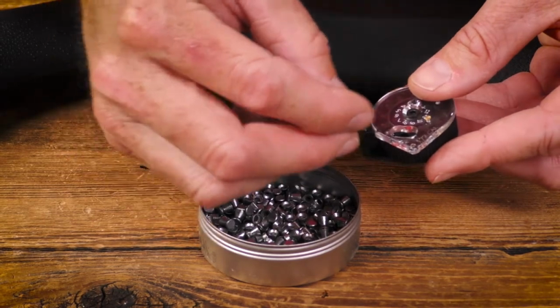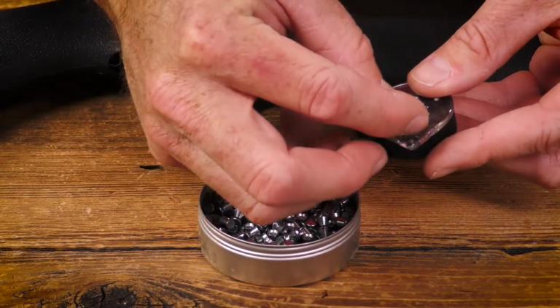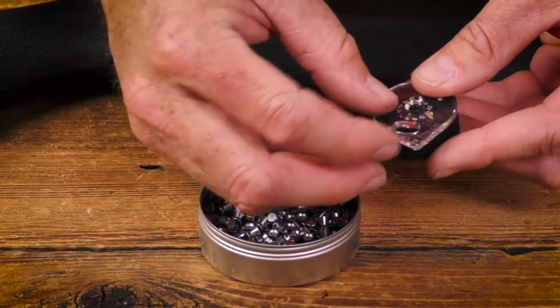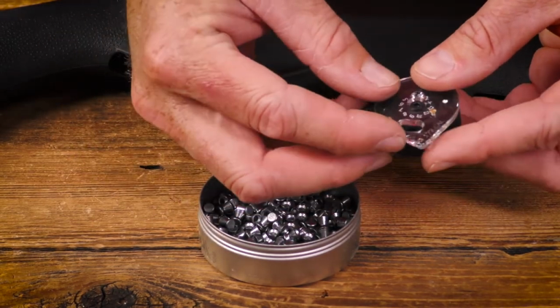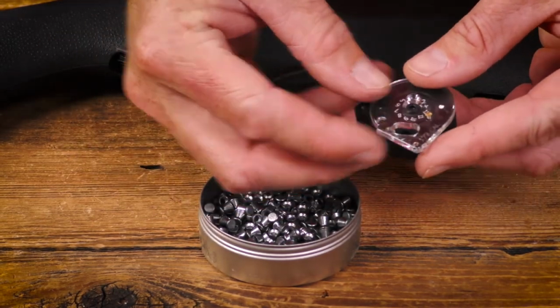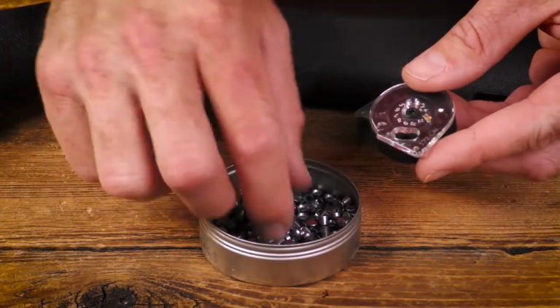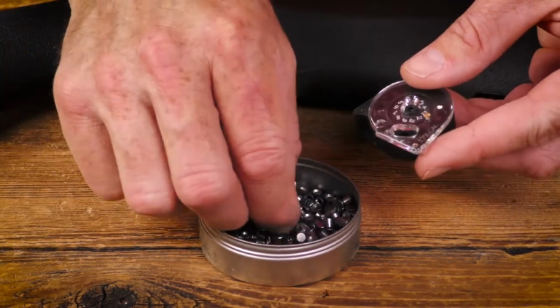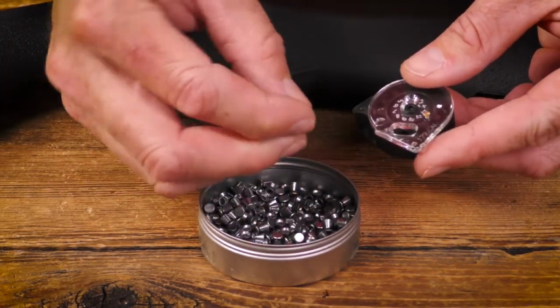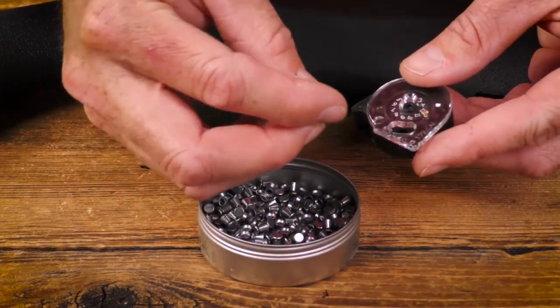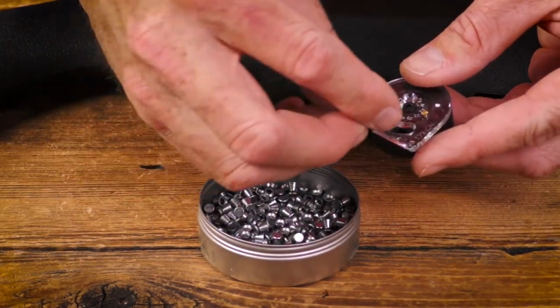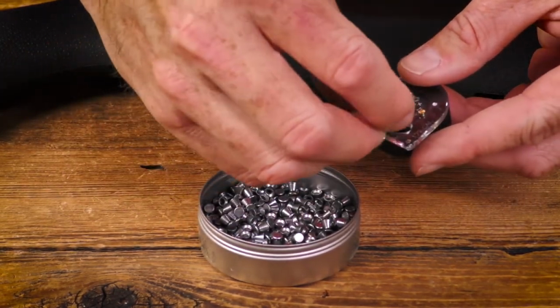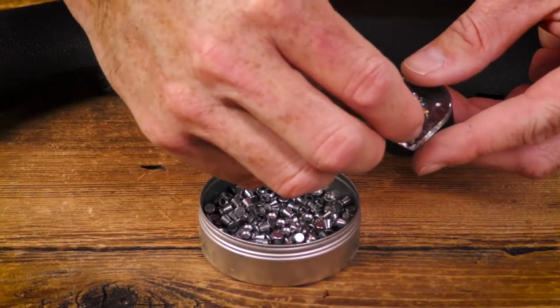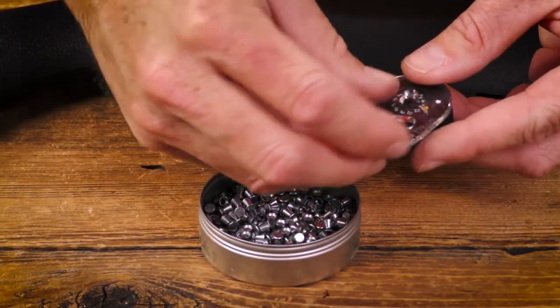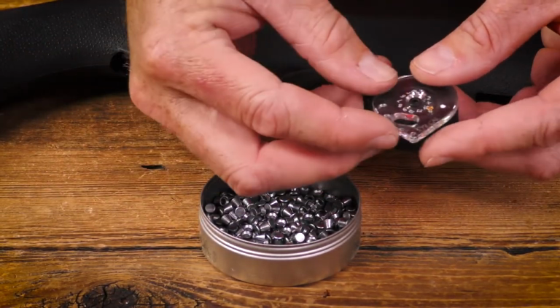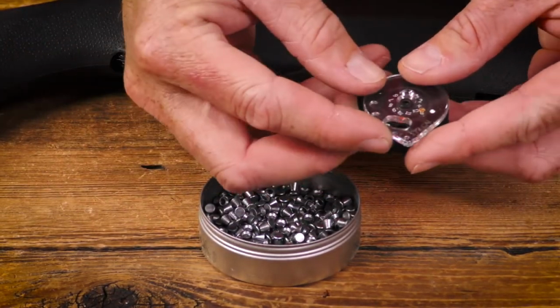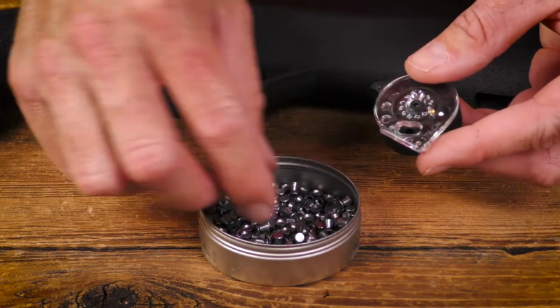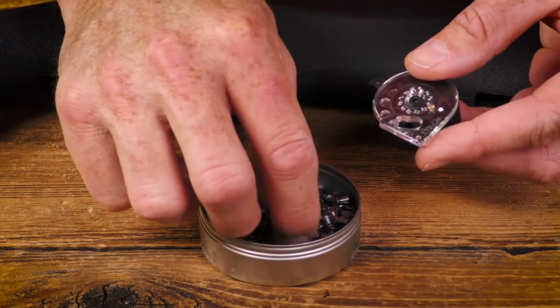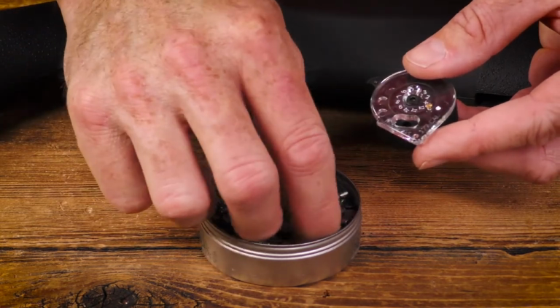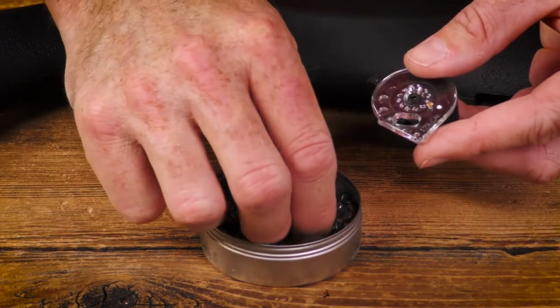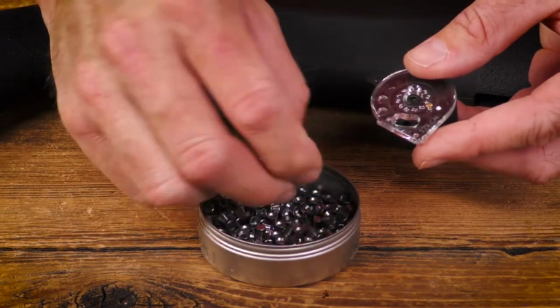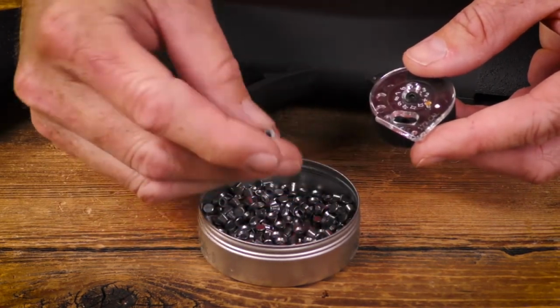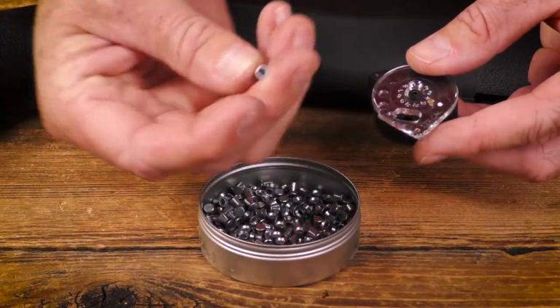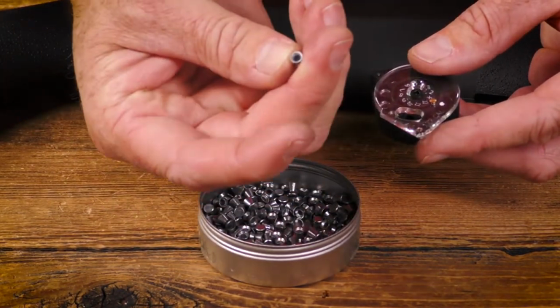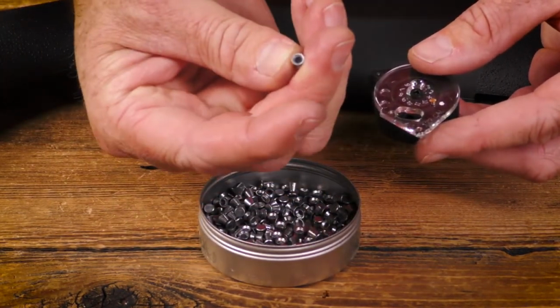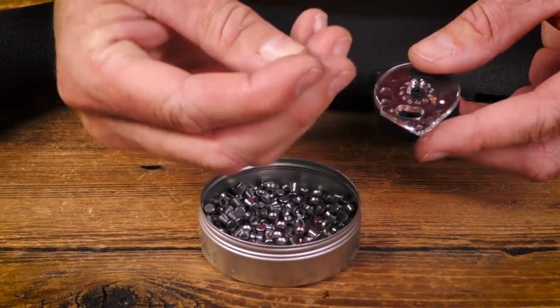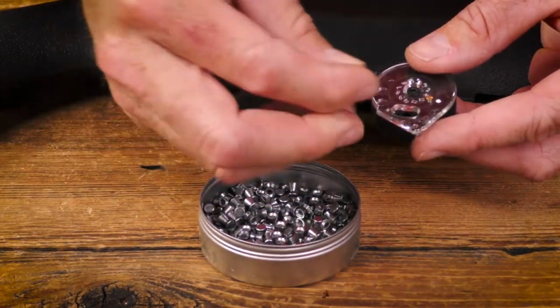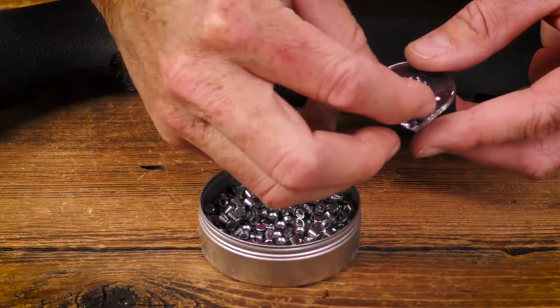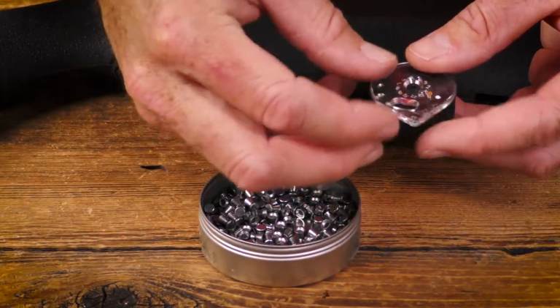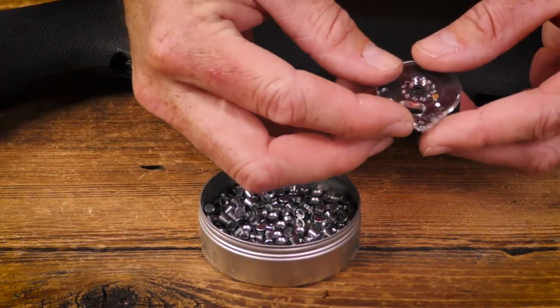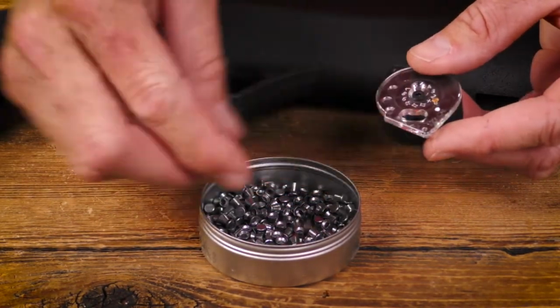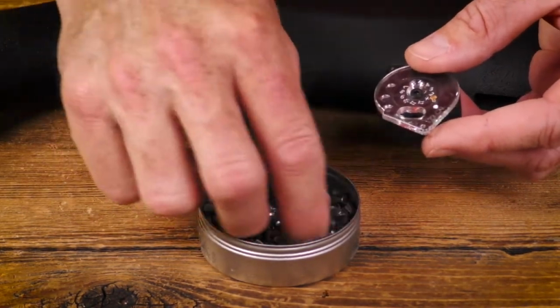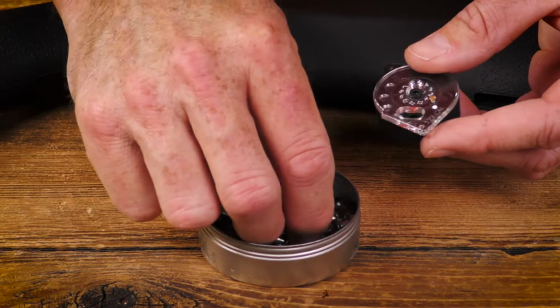Make sure to get each pellet with the head facing forward or down as you load it. That means the skirt or the void part facing you.